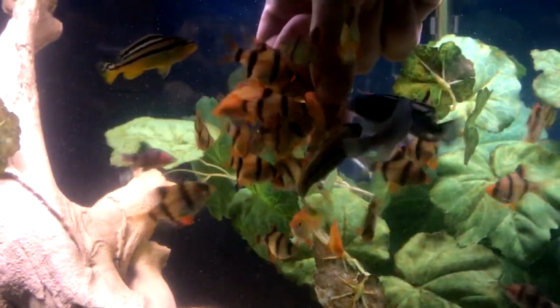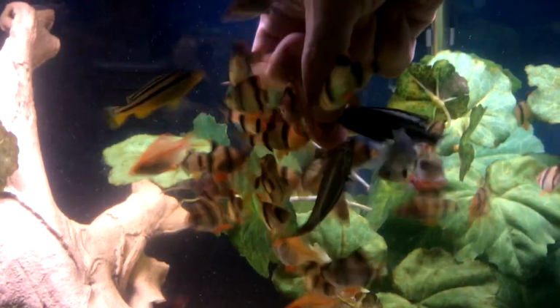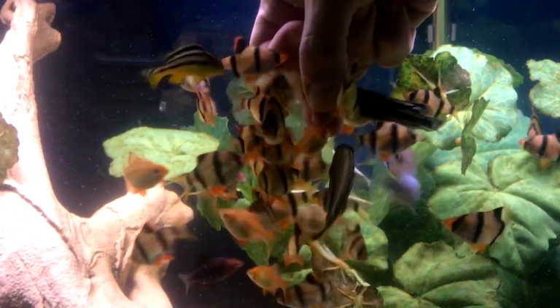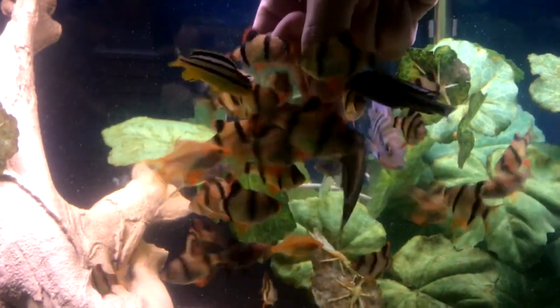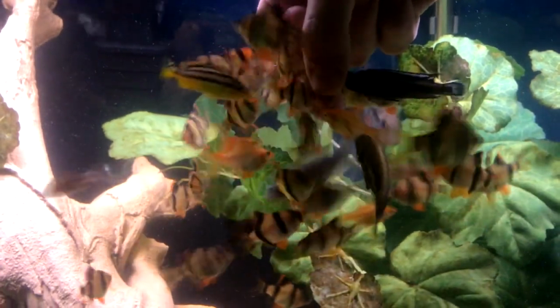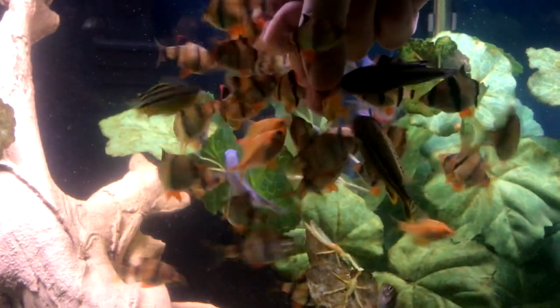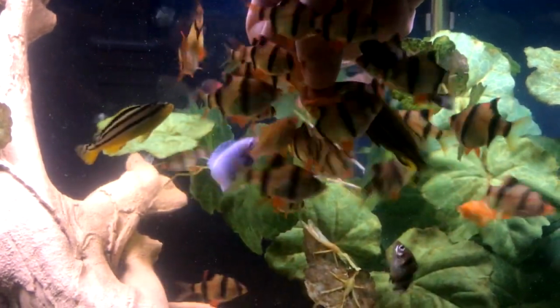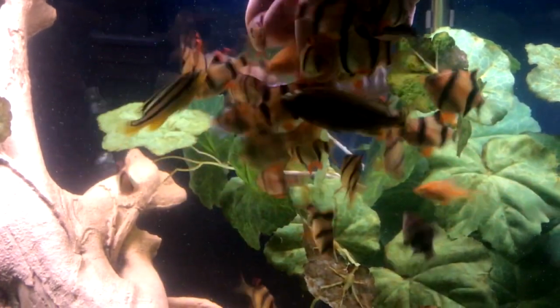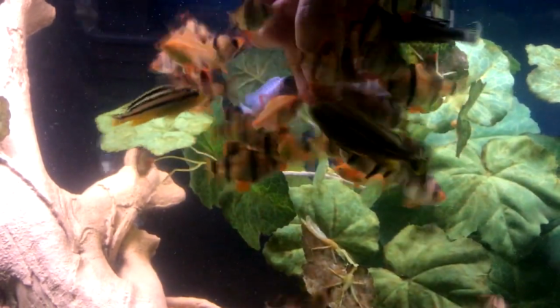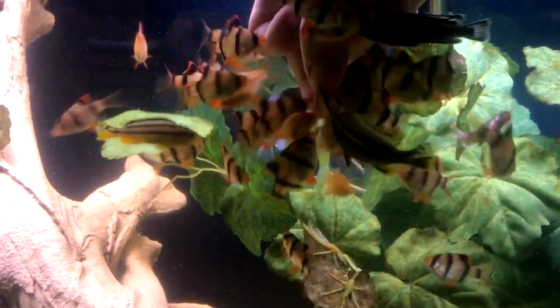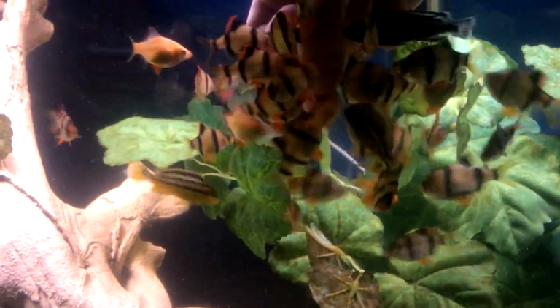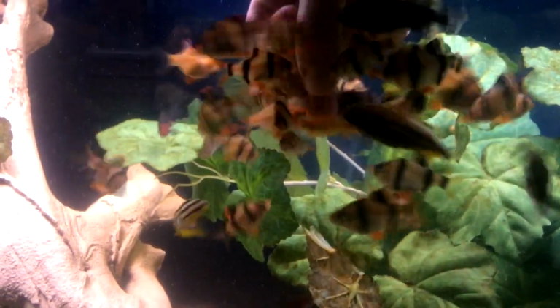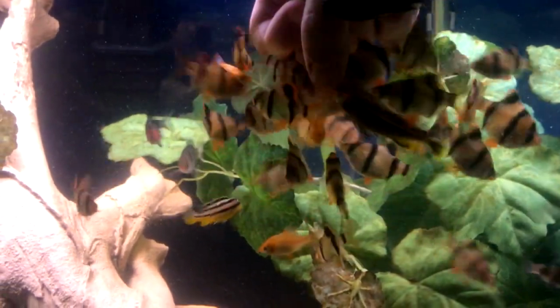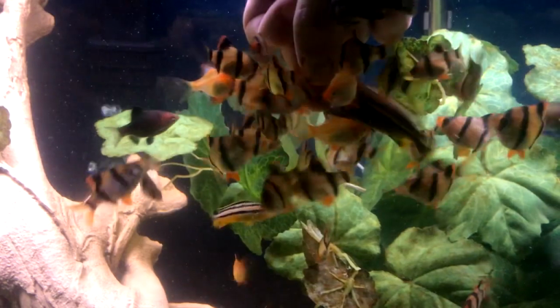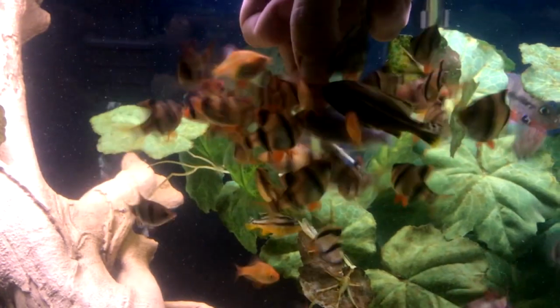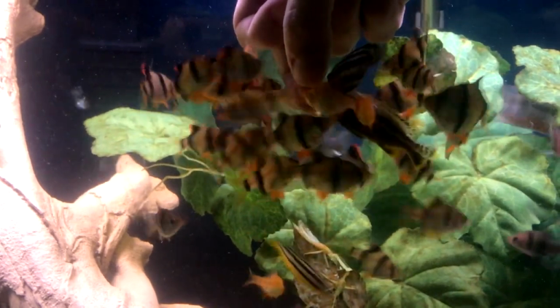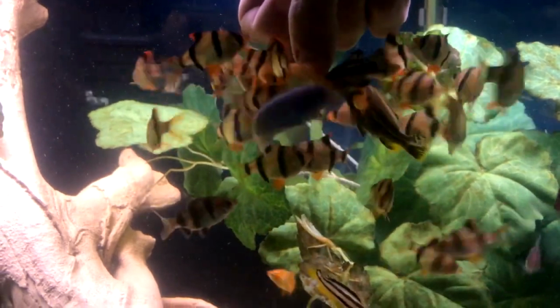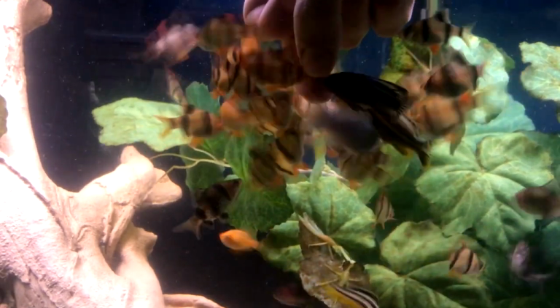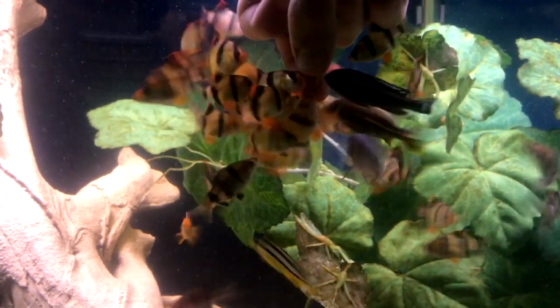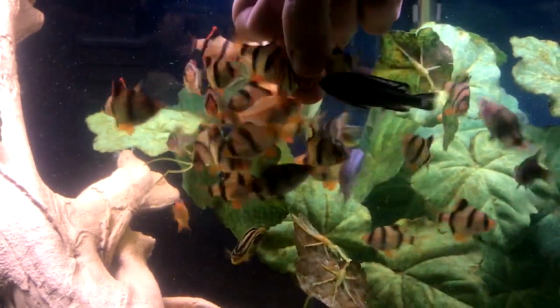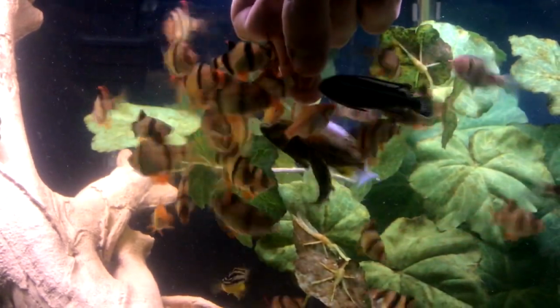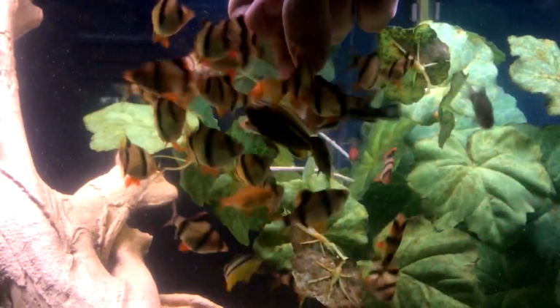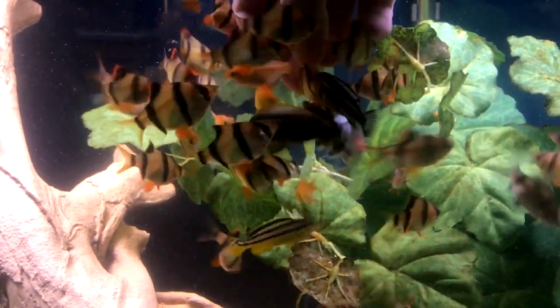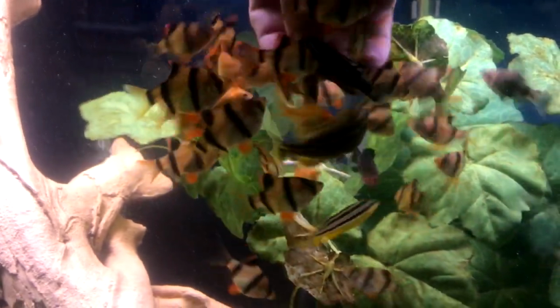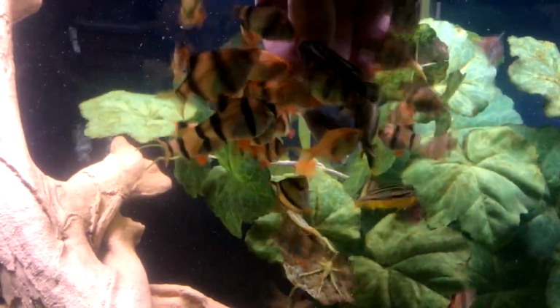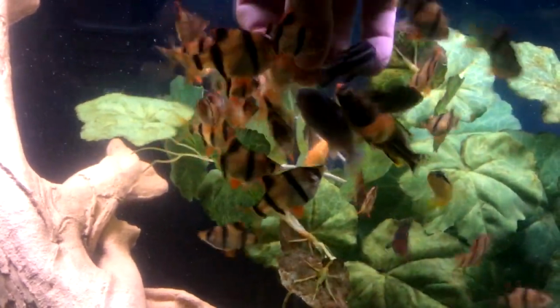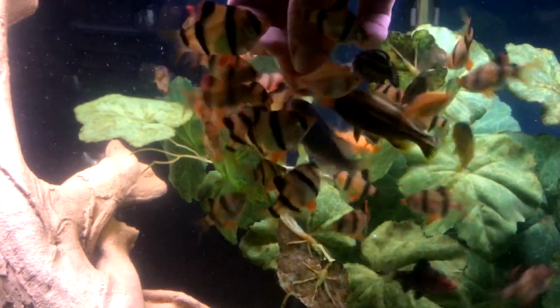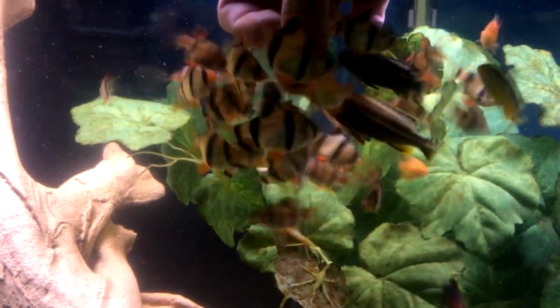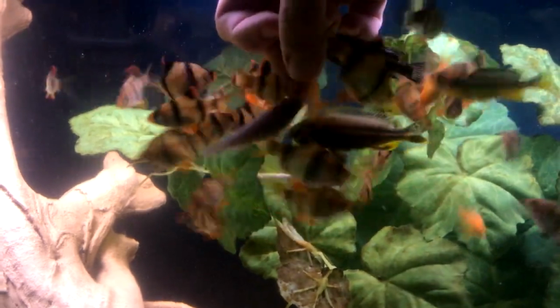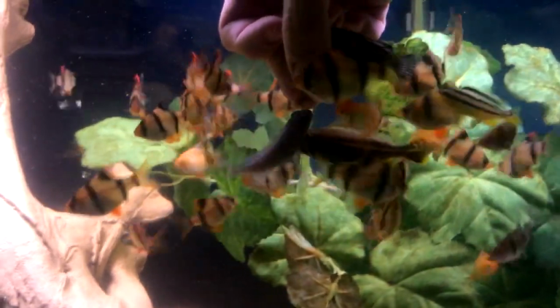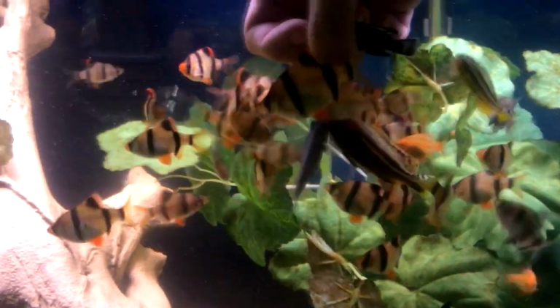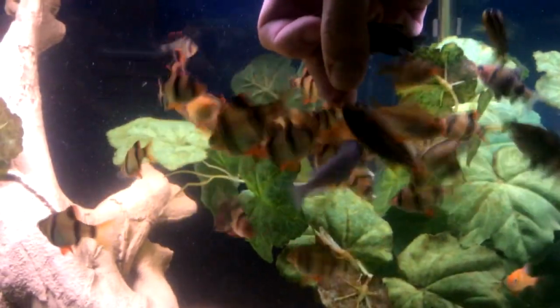Some of you have asked me how long it took for me to feed my tiger barbs by hand. It didn't take long. Tiger barbs are pretty friendly. I started putting in stuff like this that they really liked and they just came up and started taking it.